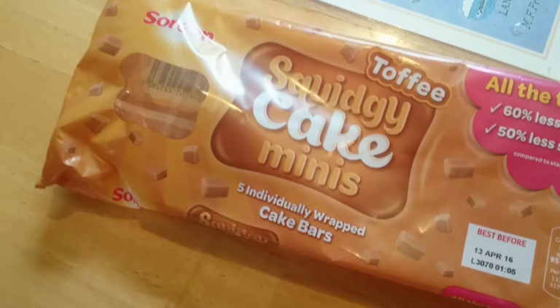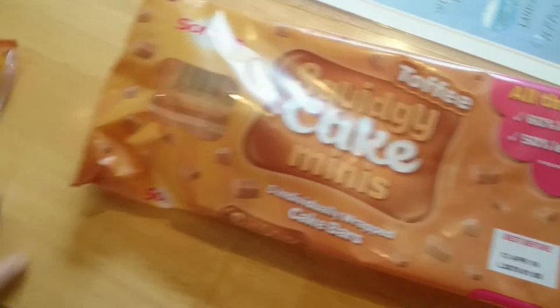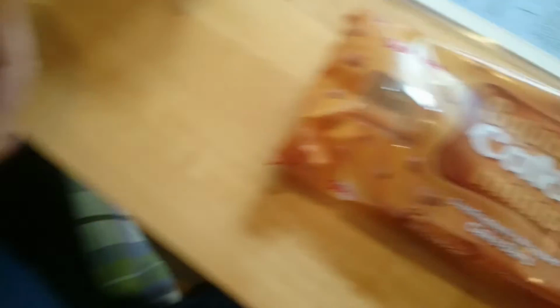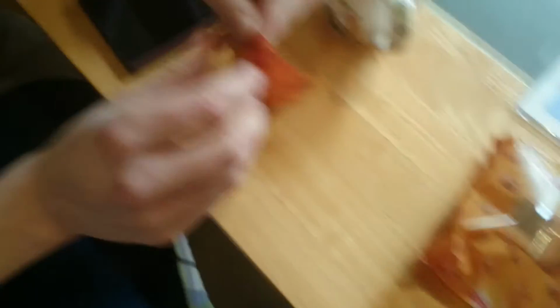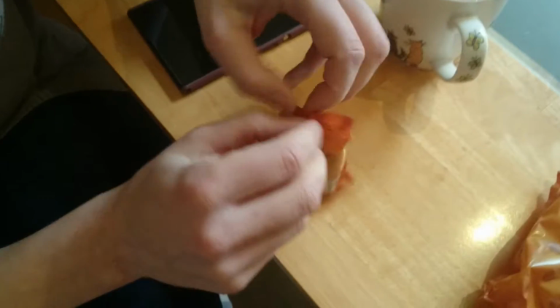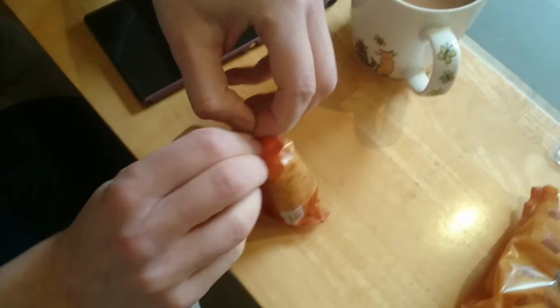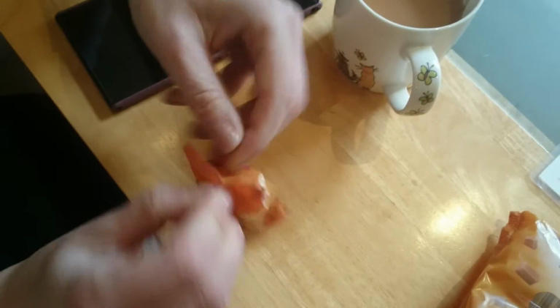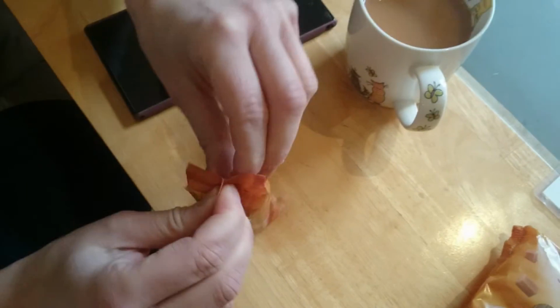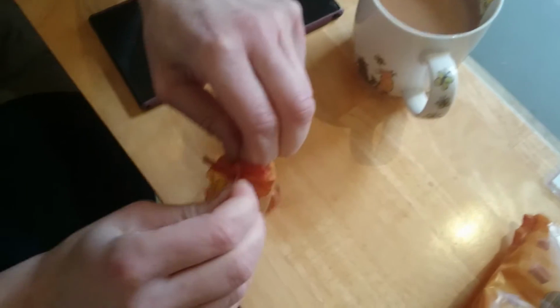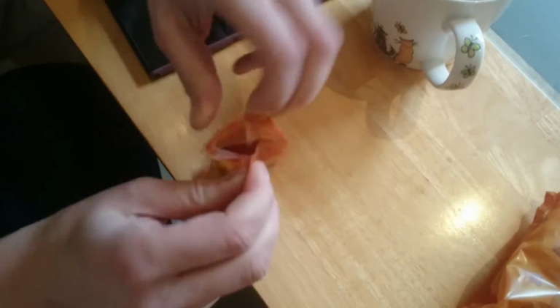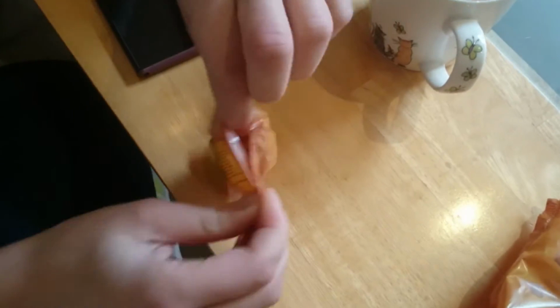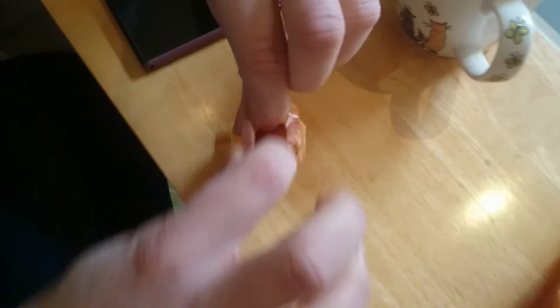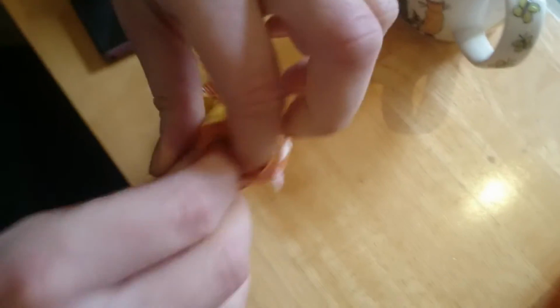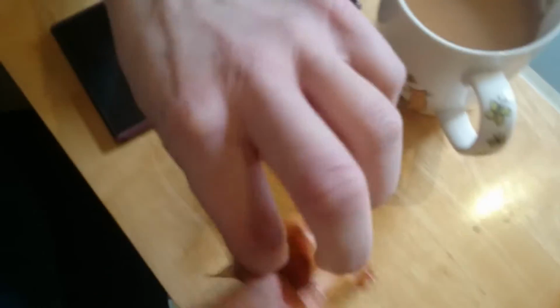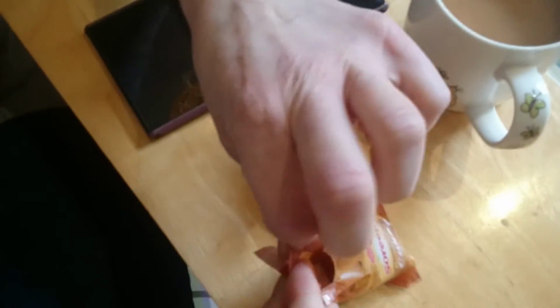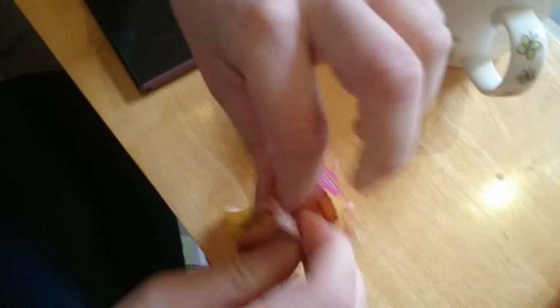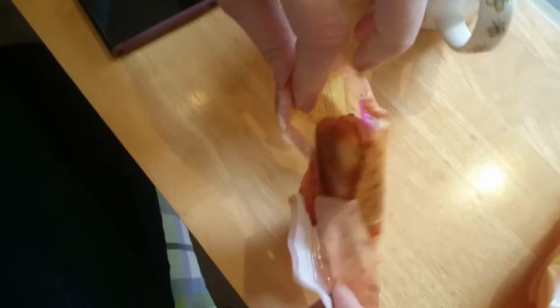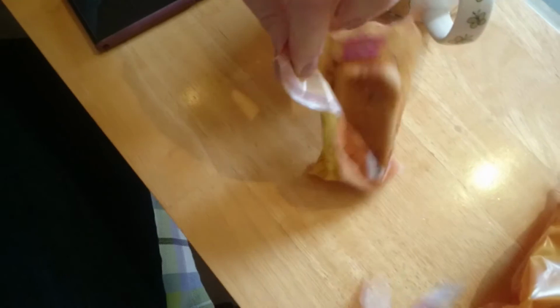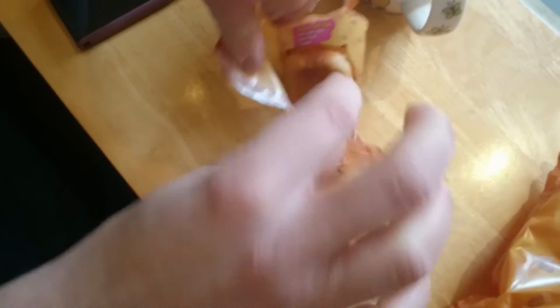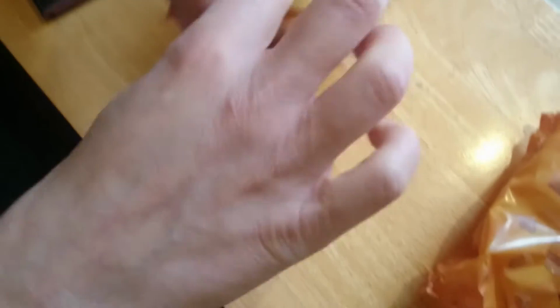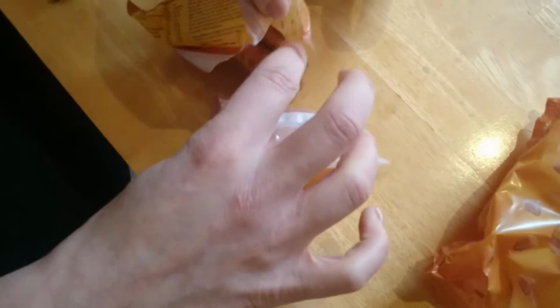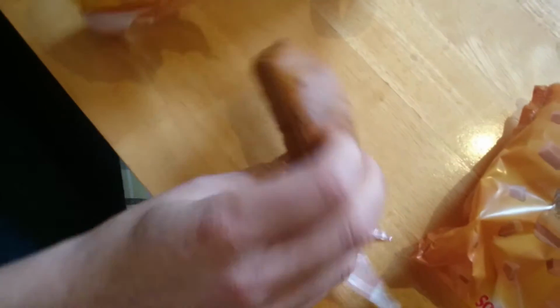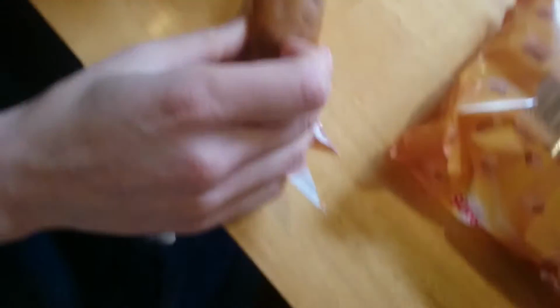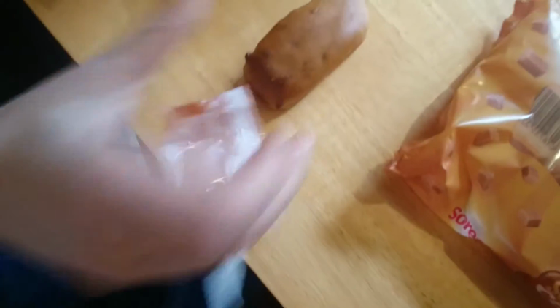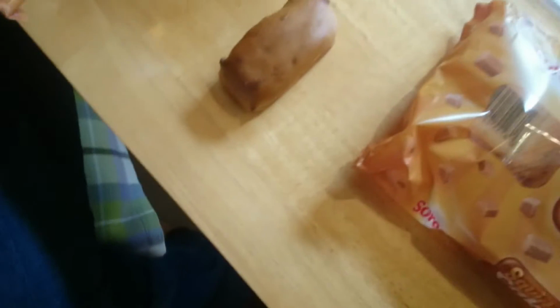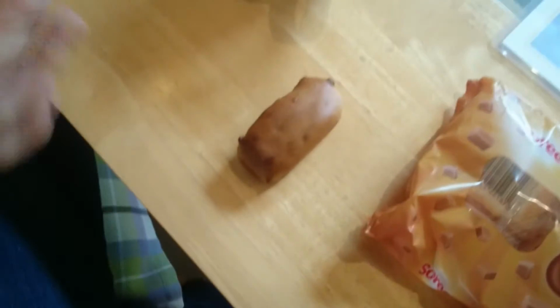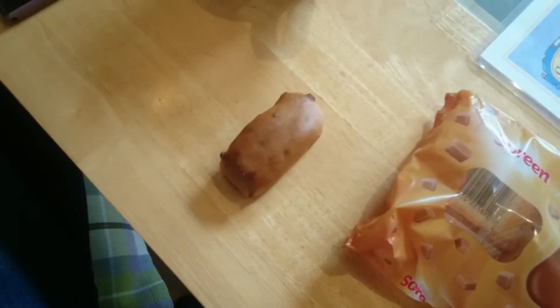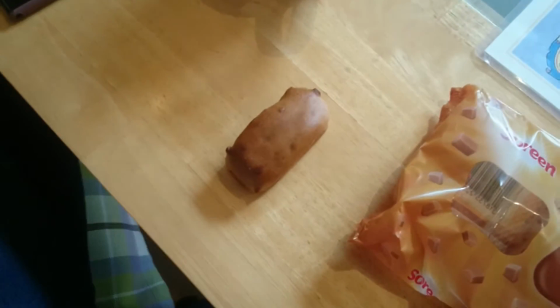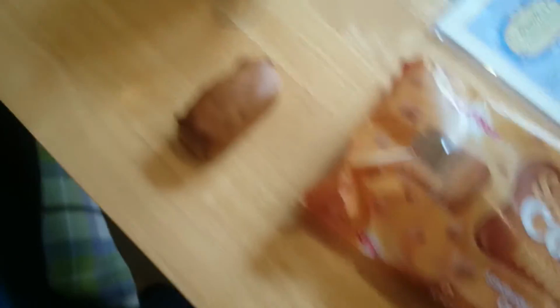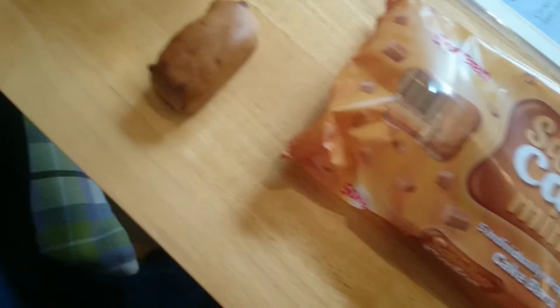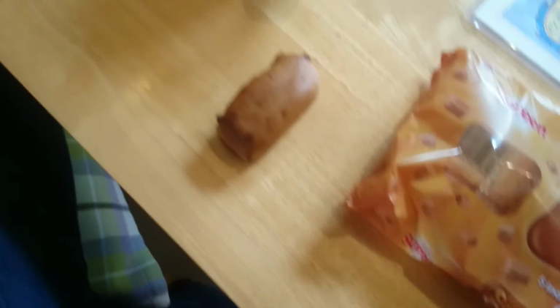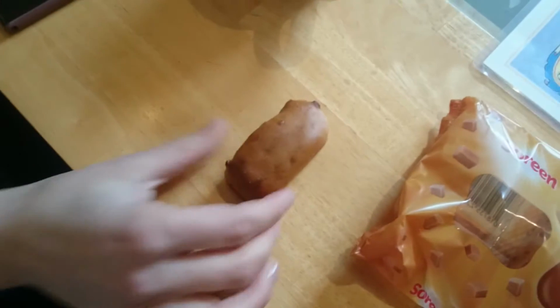There you go, one like that. I took a bite out of that.